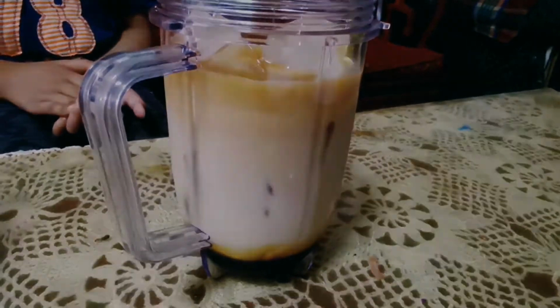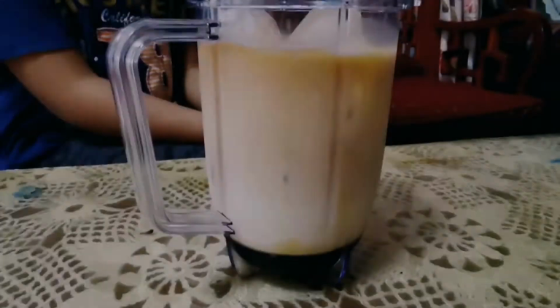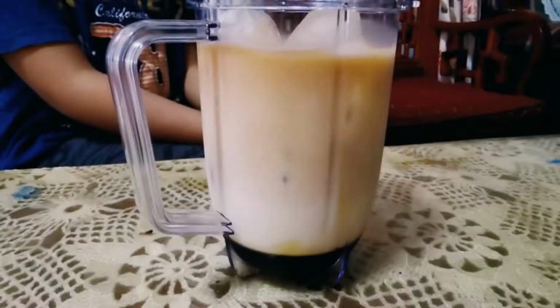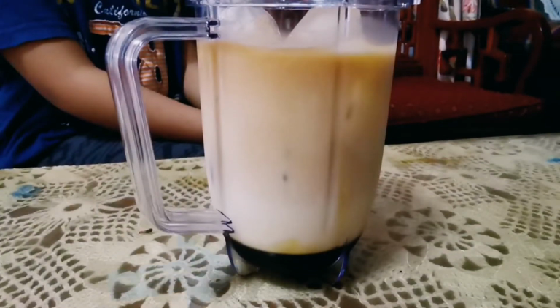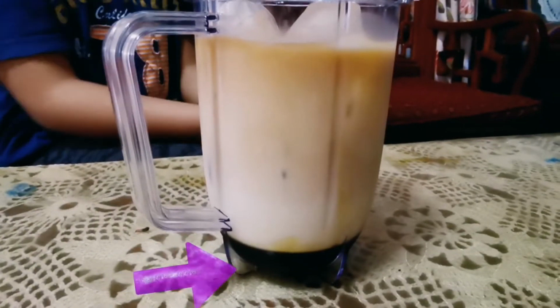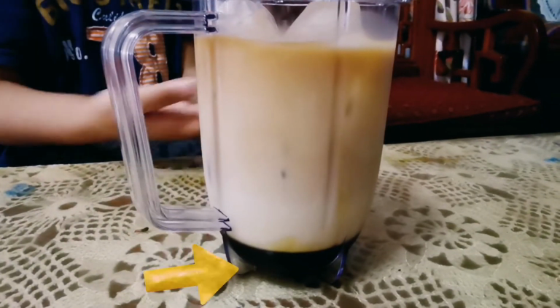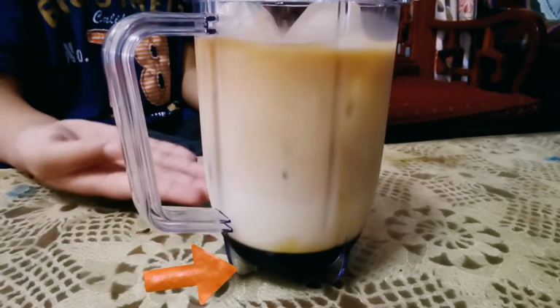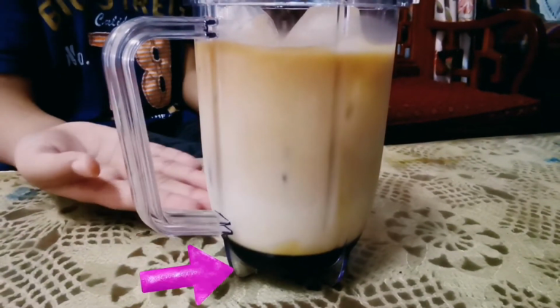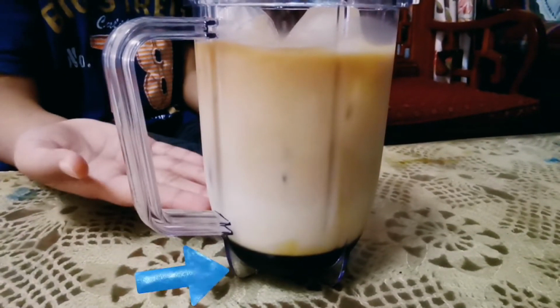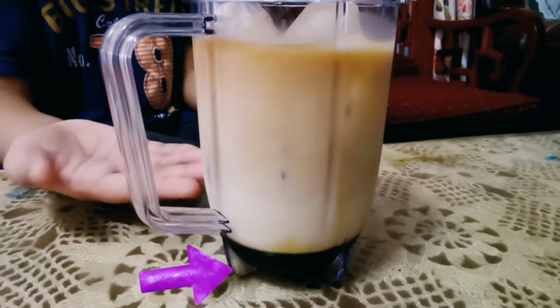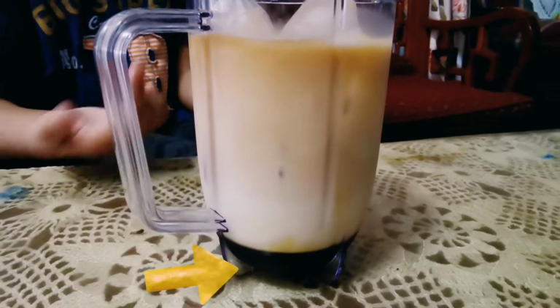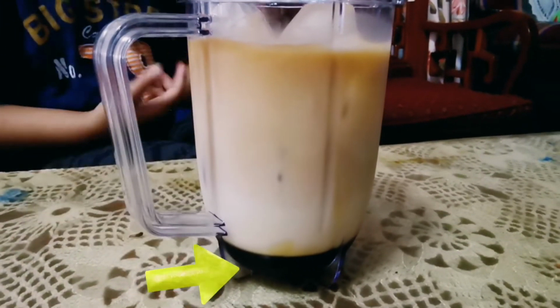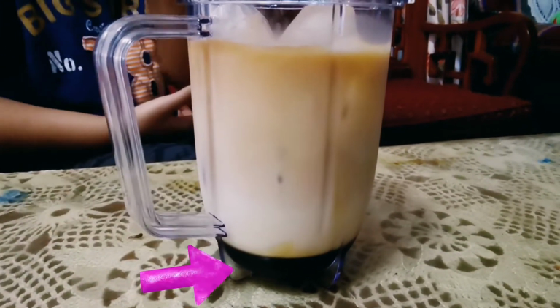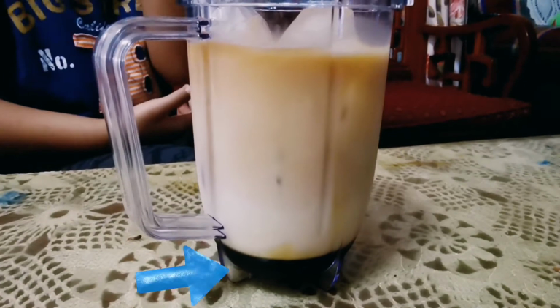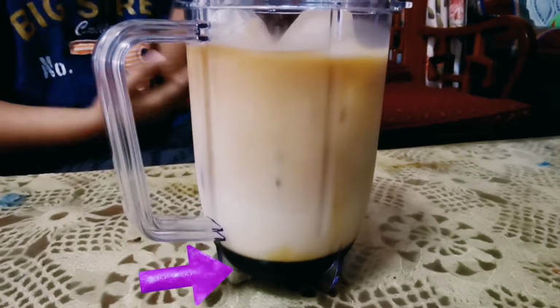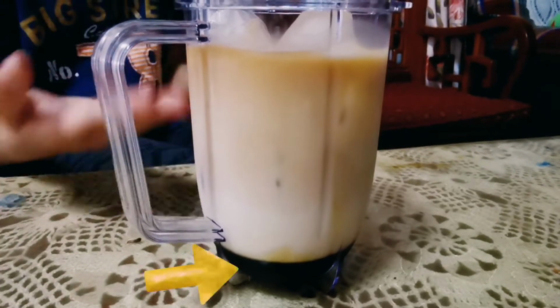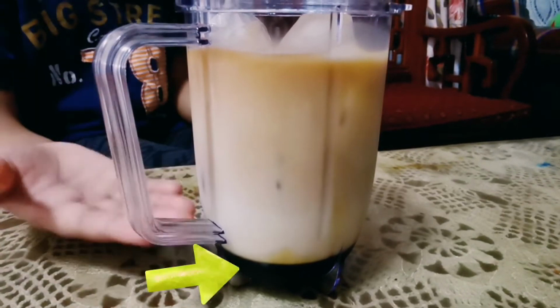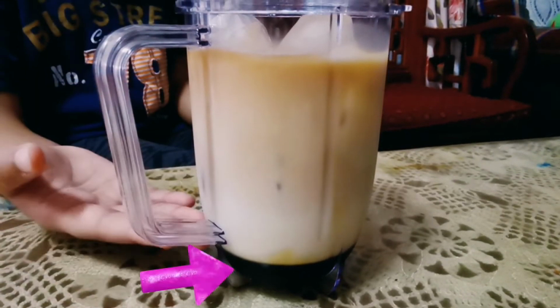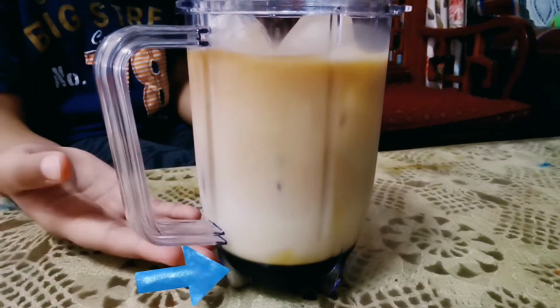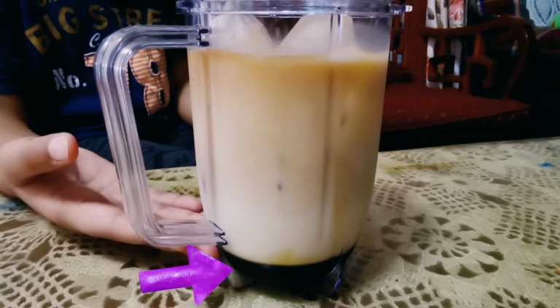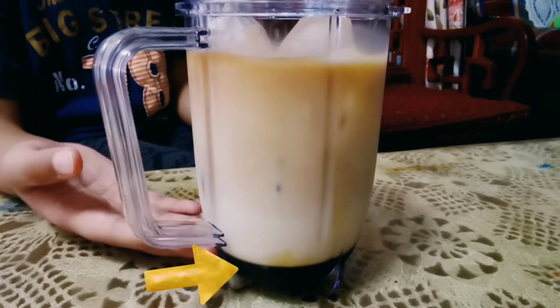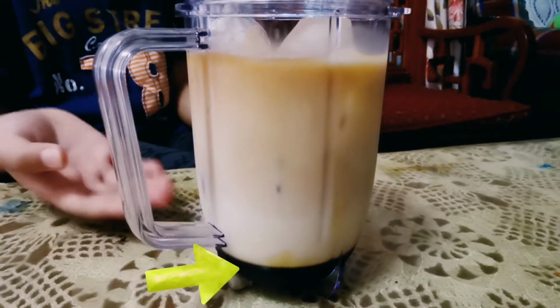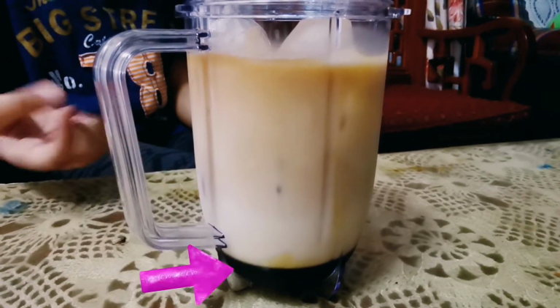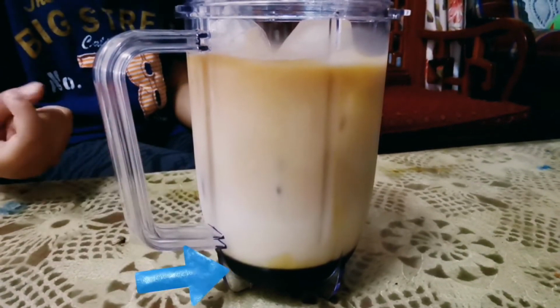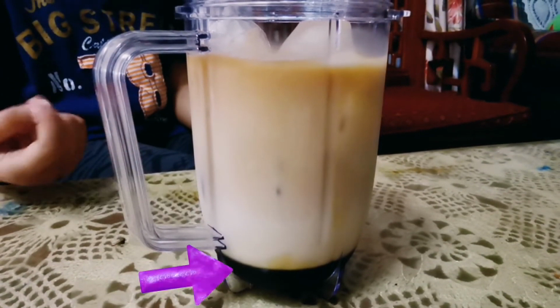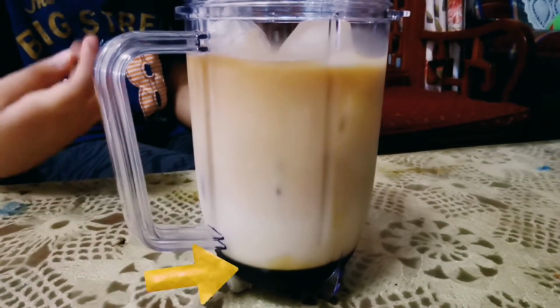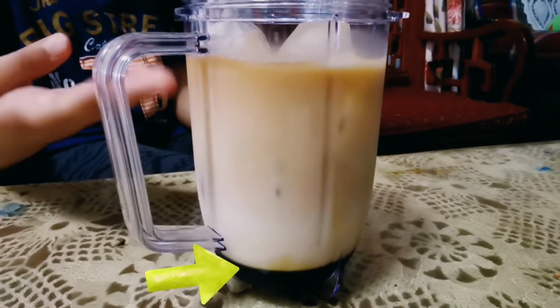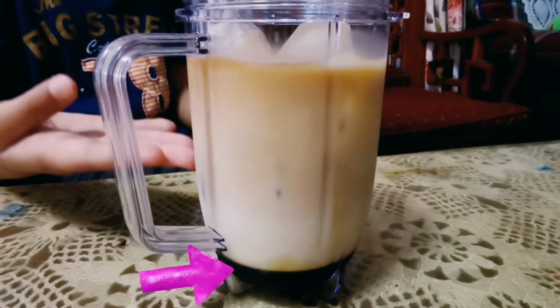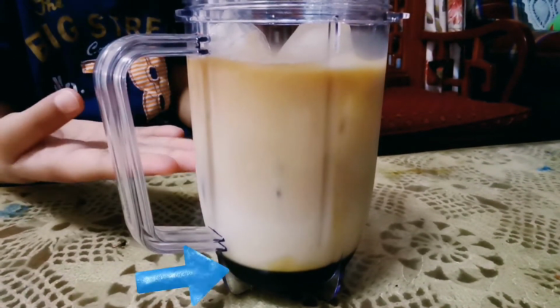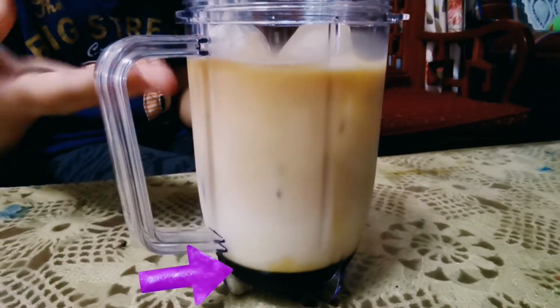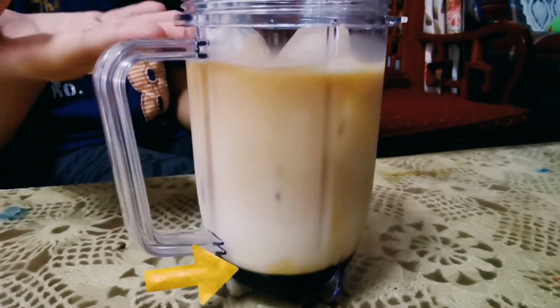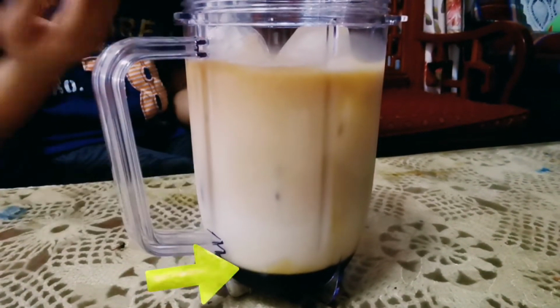As you can see here, the palm syrup is at the bottom because it has more density than the milk and the tea.